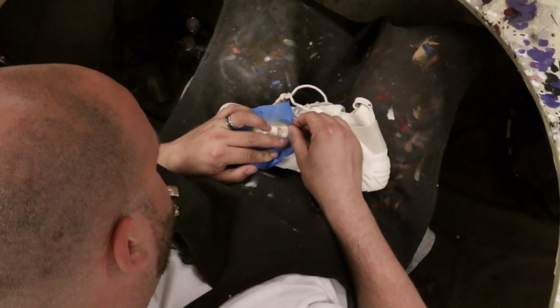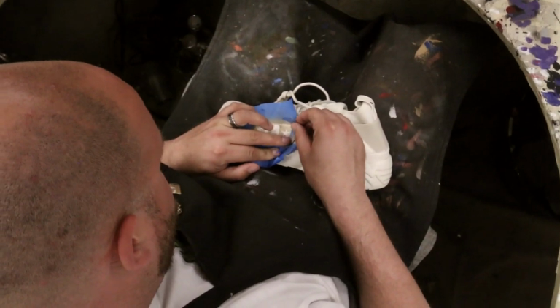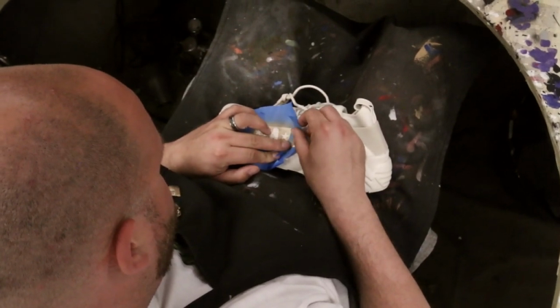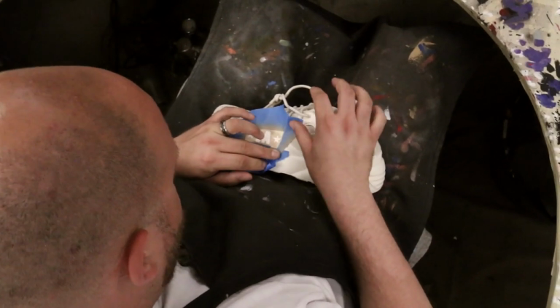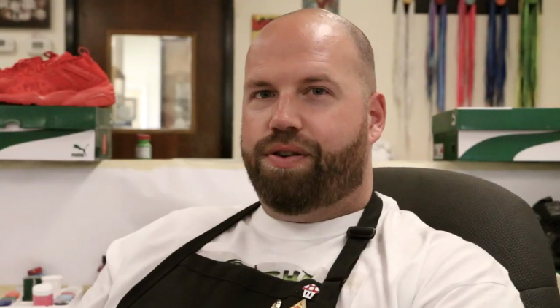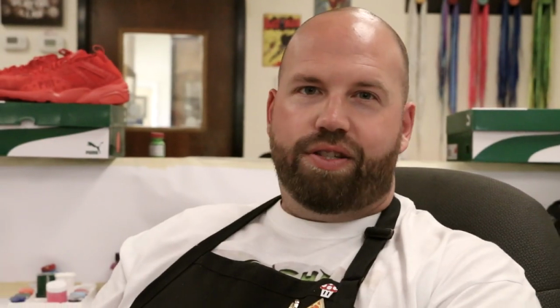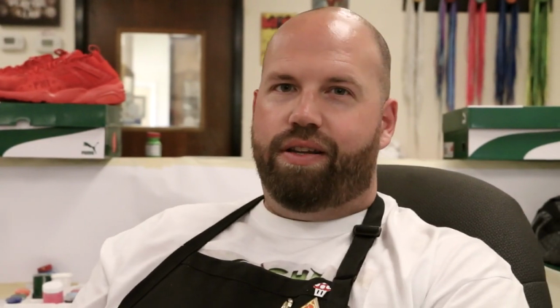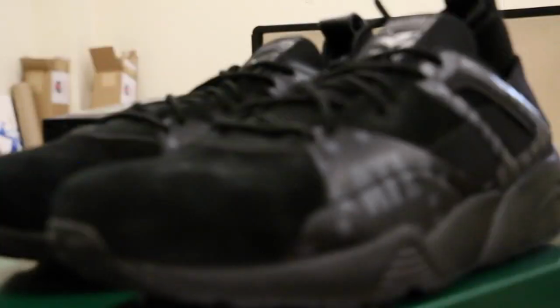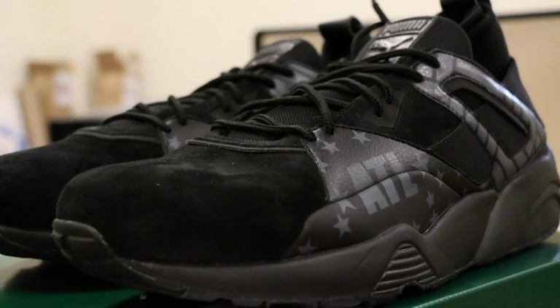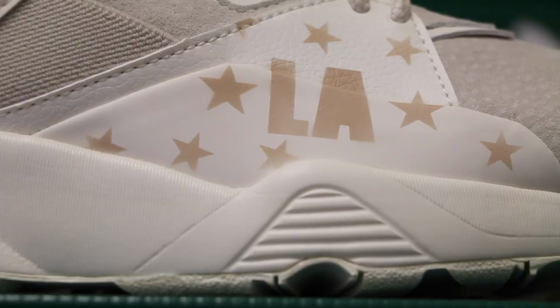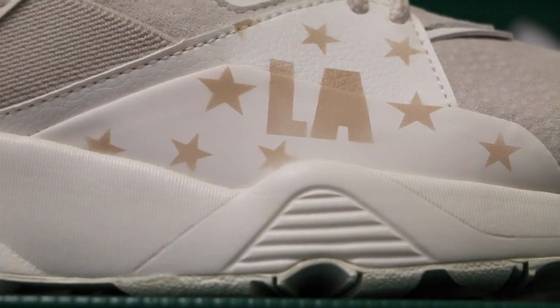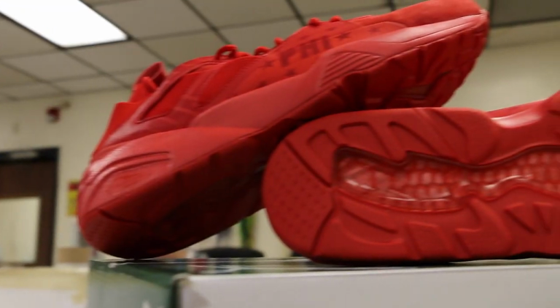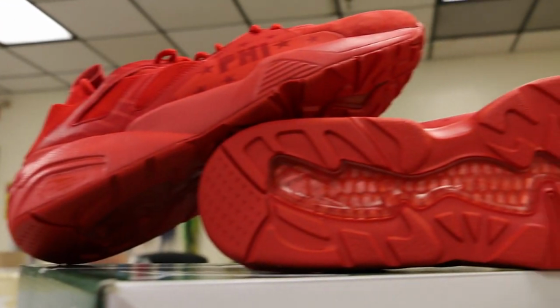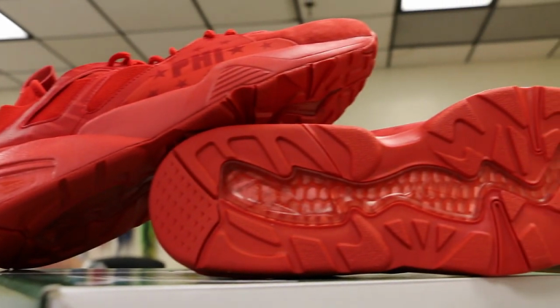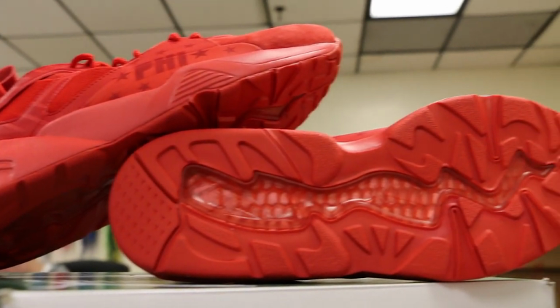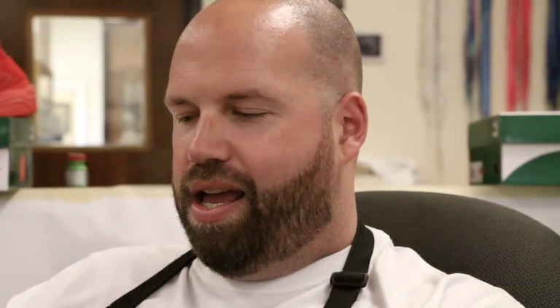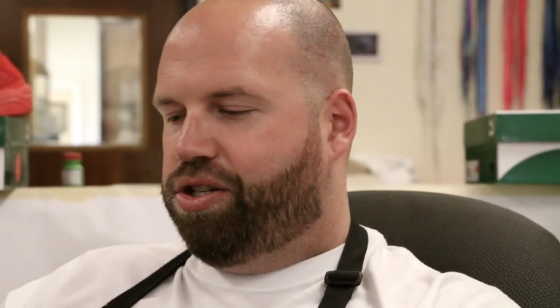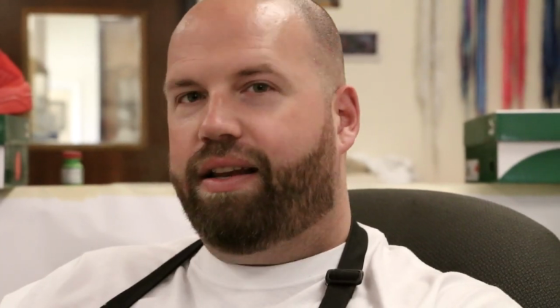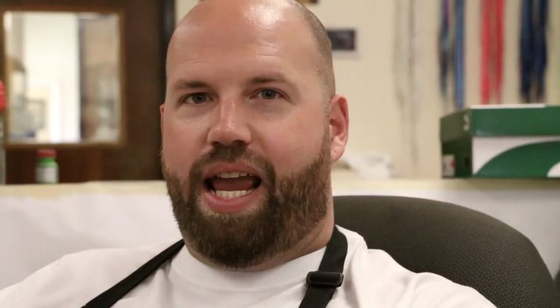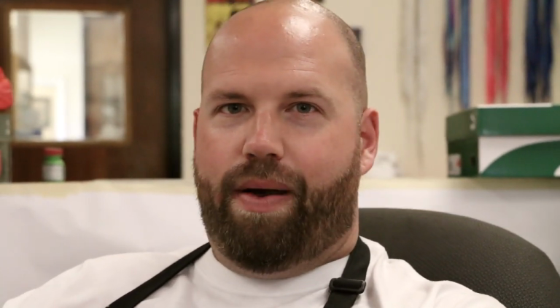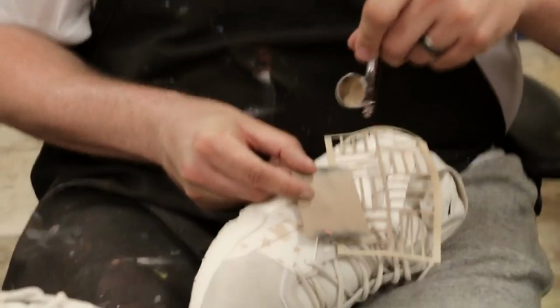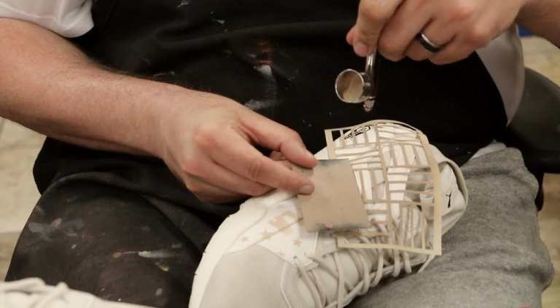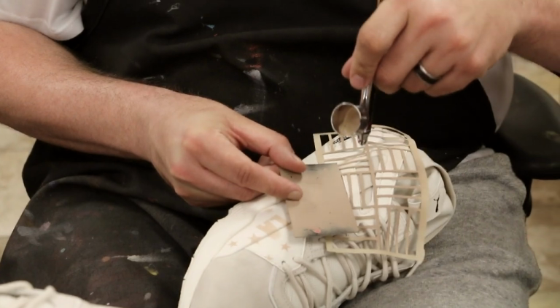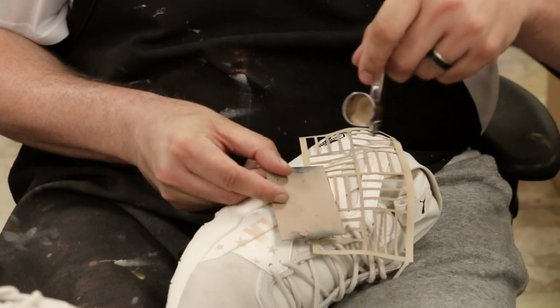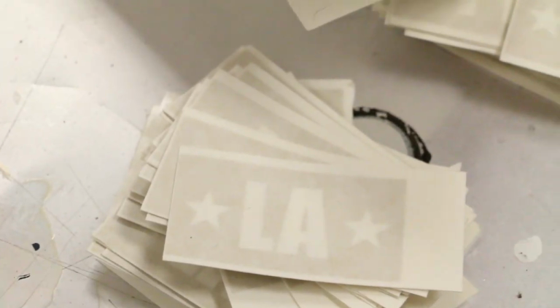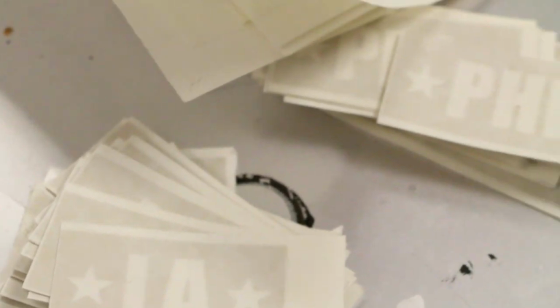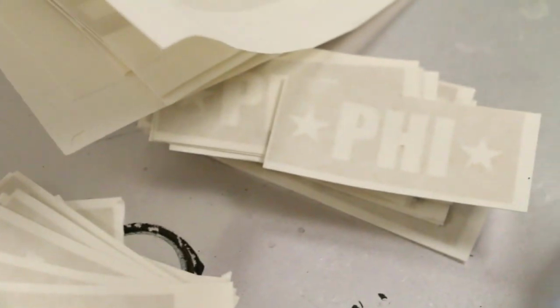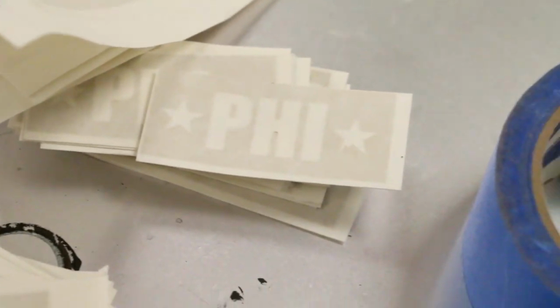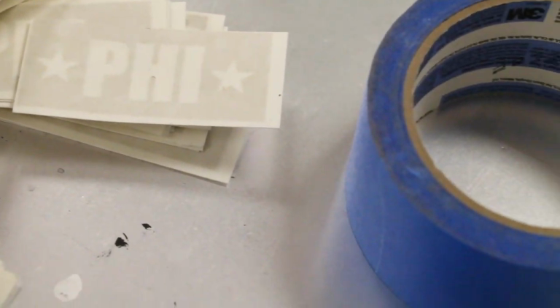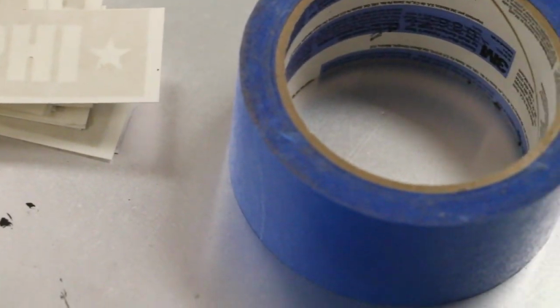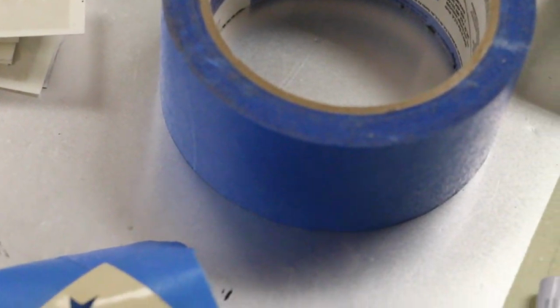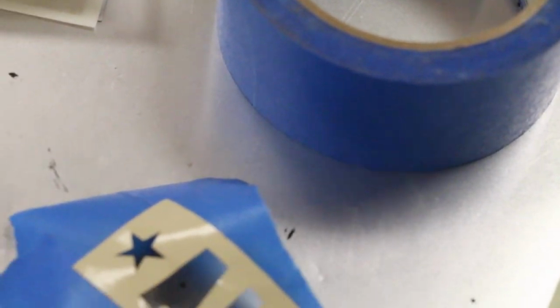I was lucky enough to work with them and their stores across the country — their Atlanta, LA, and Philadelphia locations — doing things on the spot. And this year they actually came to me about working with them on the new model, the Blaze of Glory Sock, focusing on three cities again with Finish Line locations.